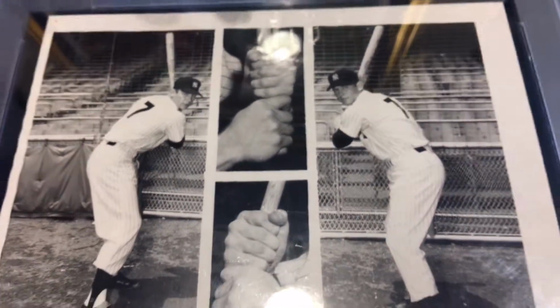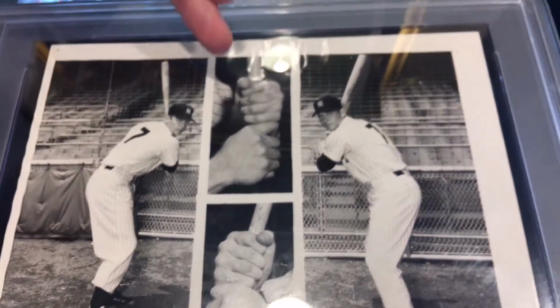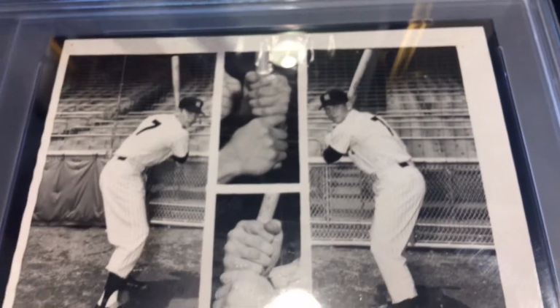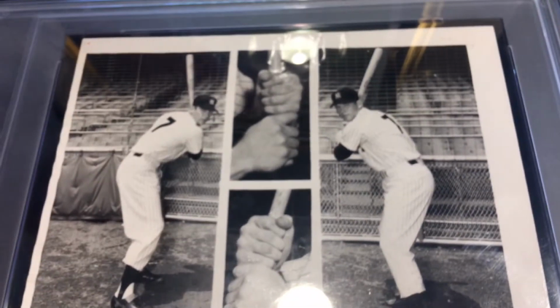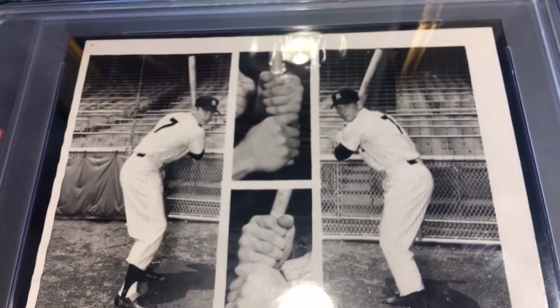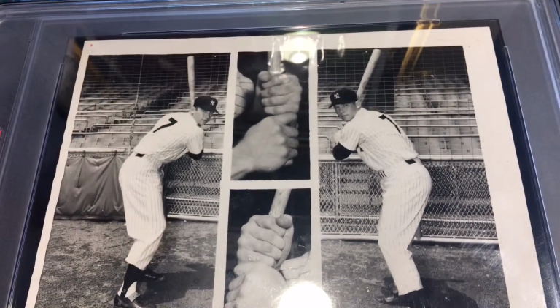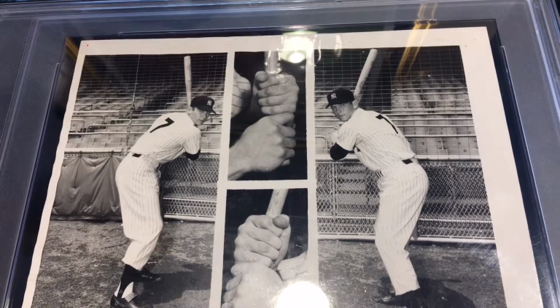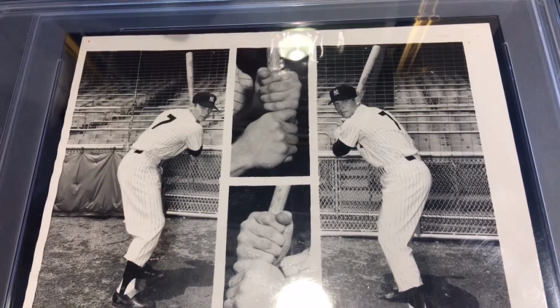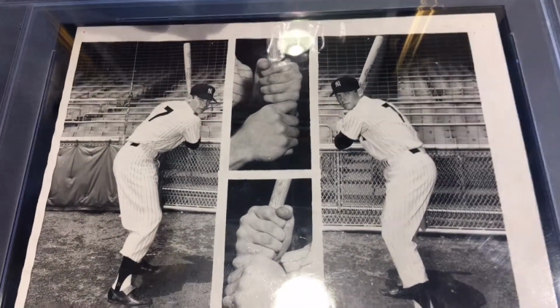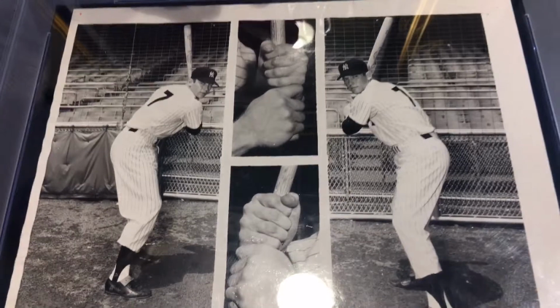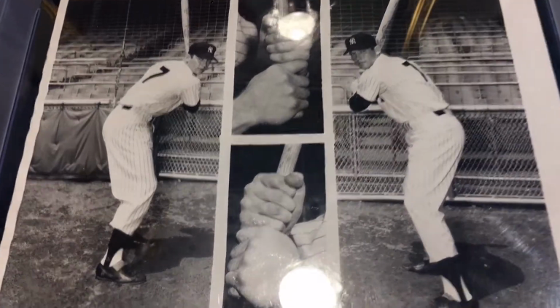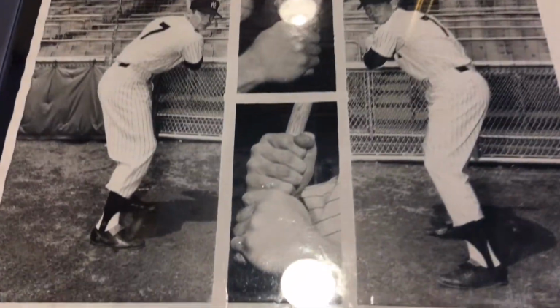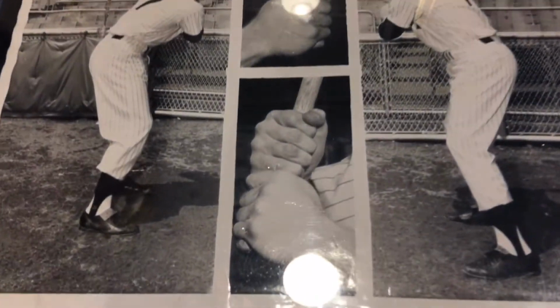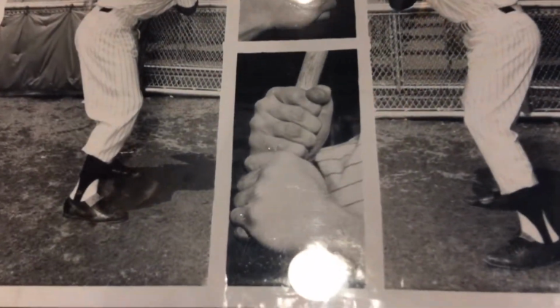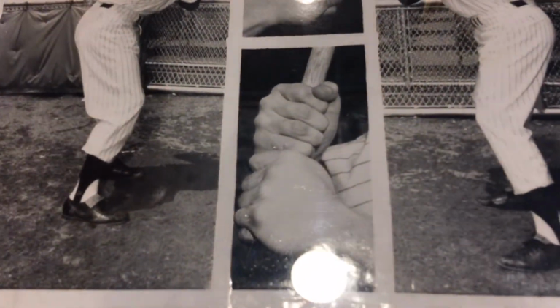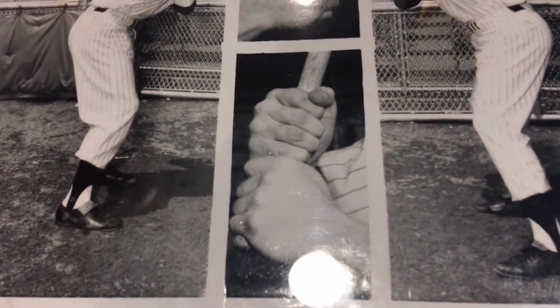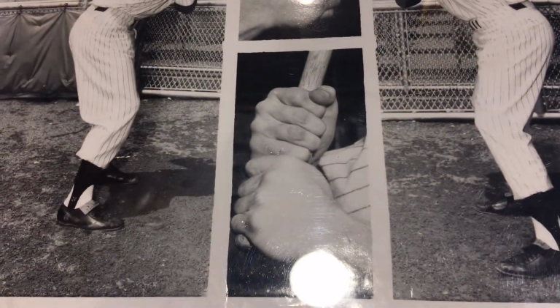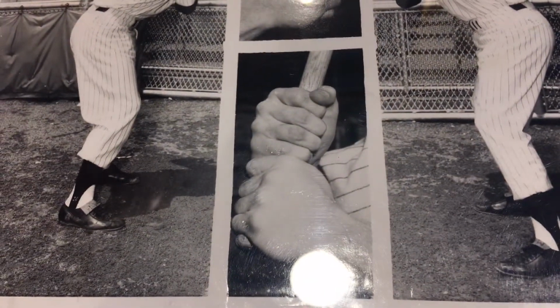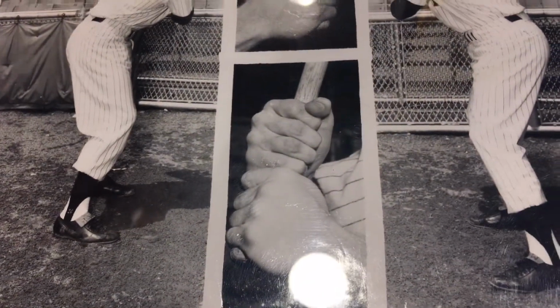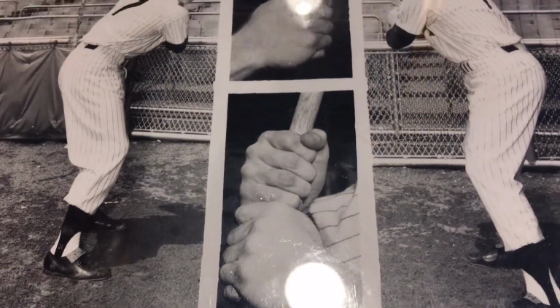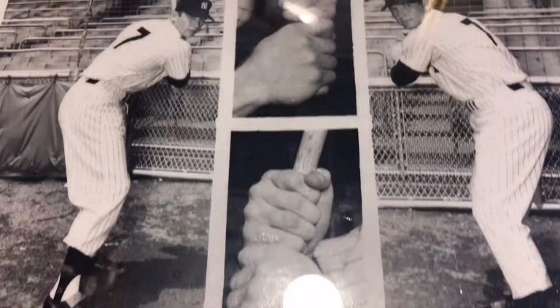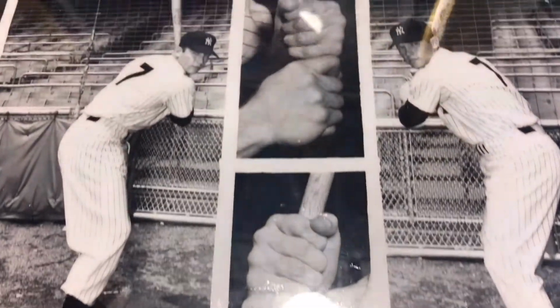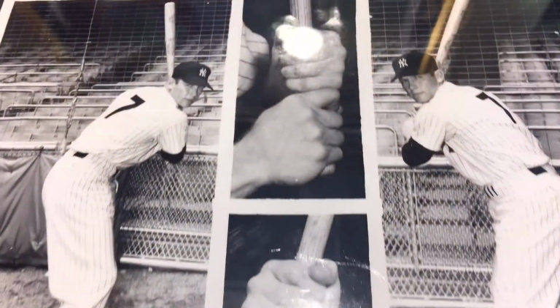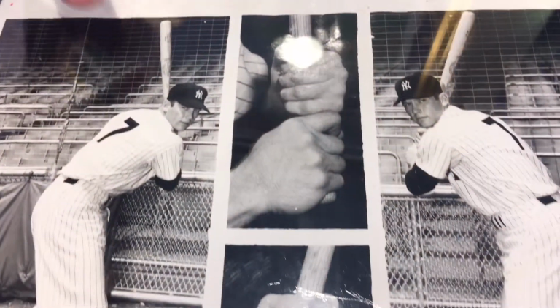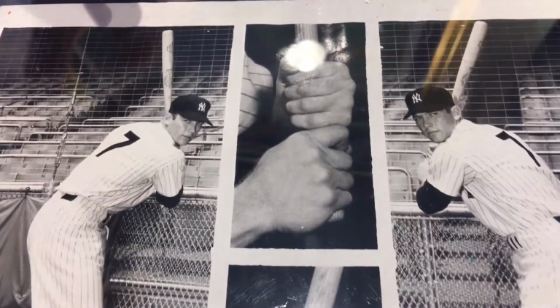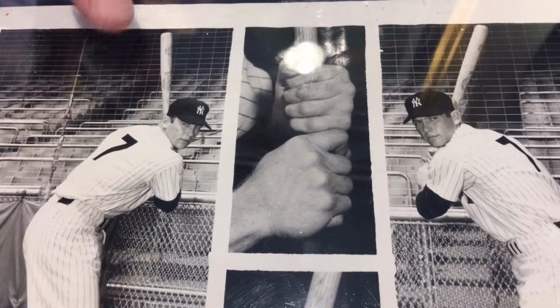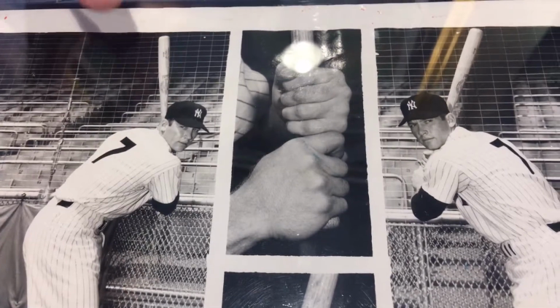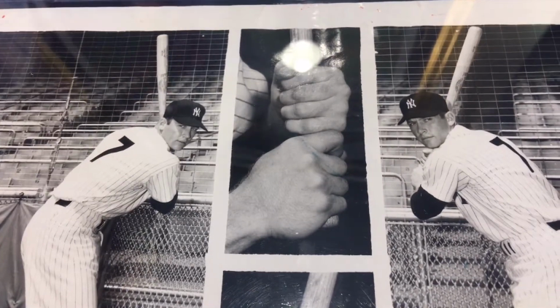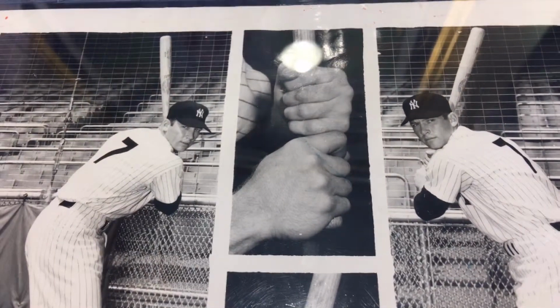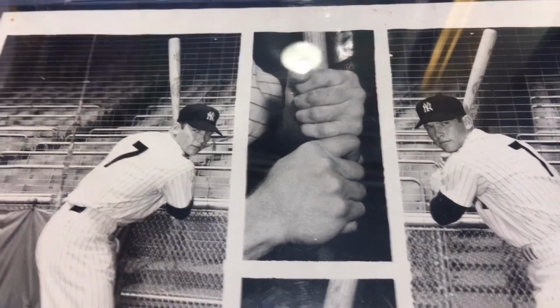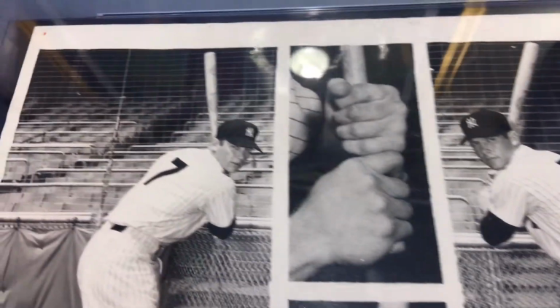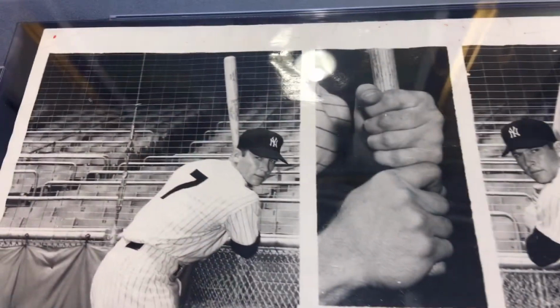The close-up is ridiculously clear. If you zoom in on it you can see his hair follicles, his pores — even on the poses you can see the stampings on the bat he's holding. That's how clear it is.